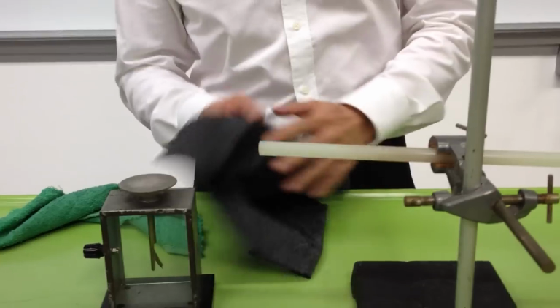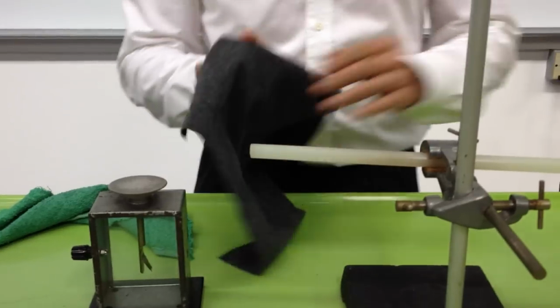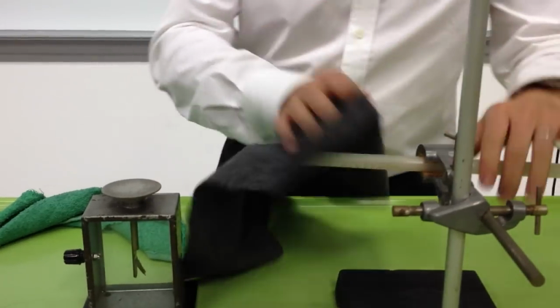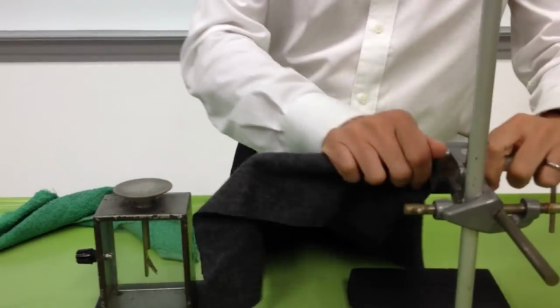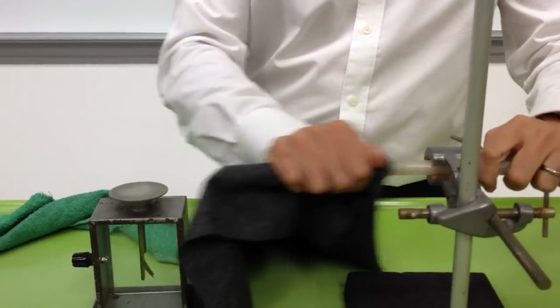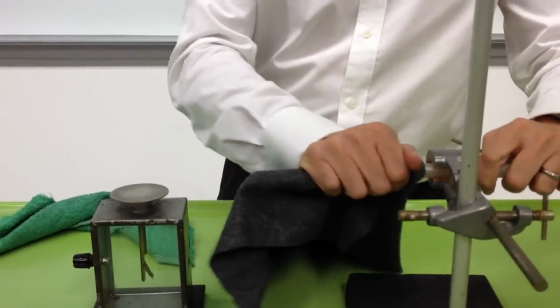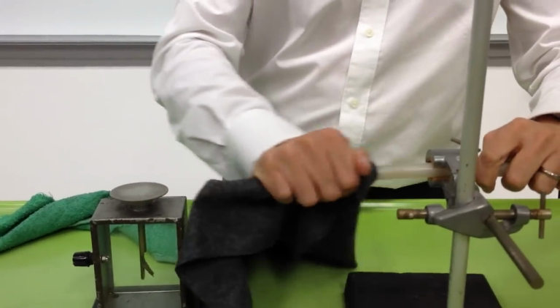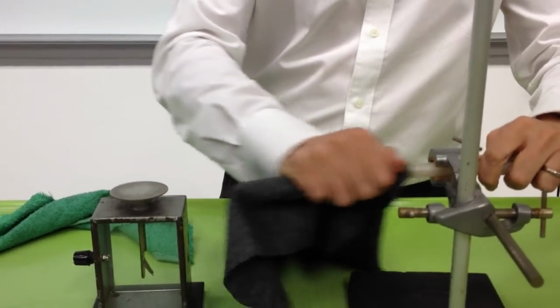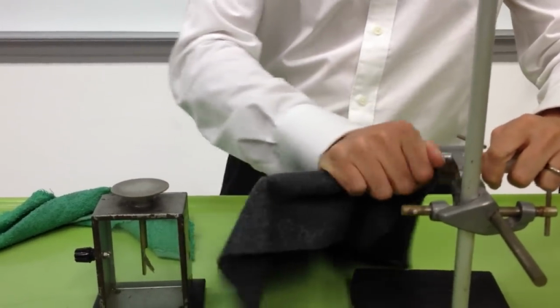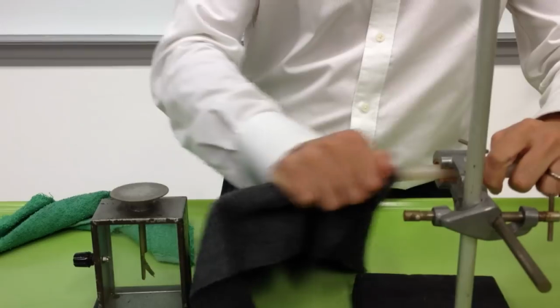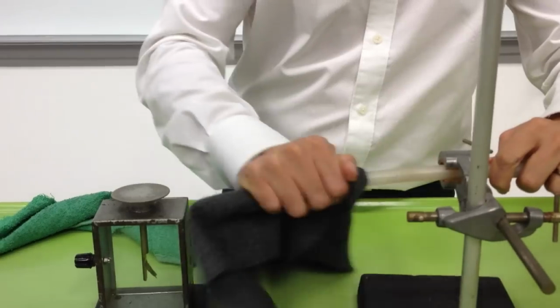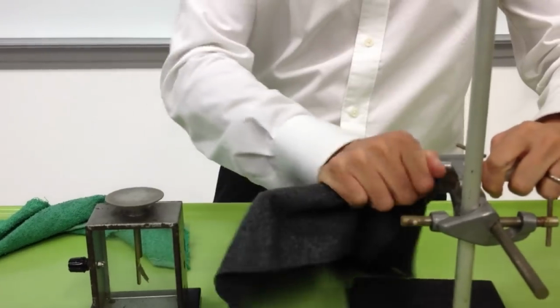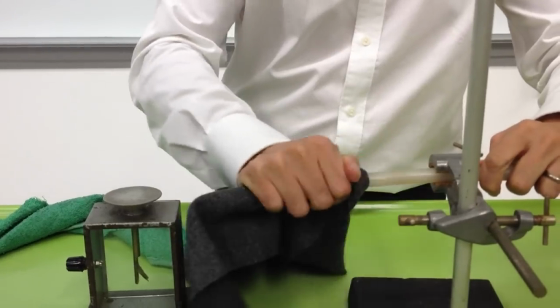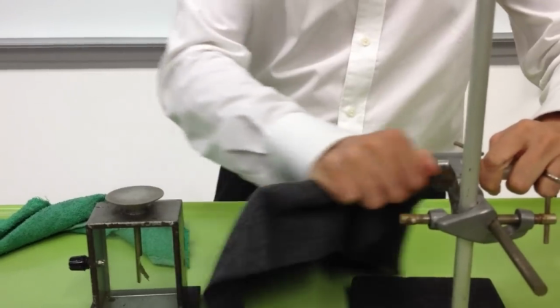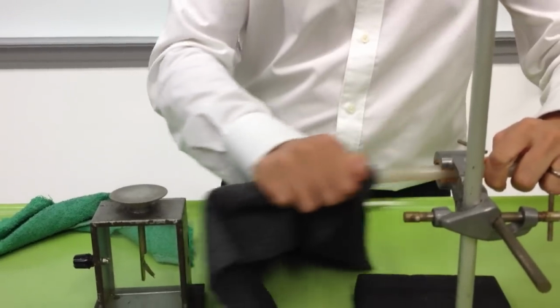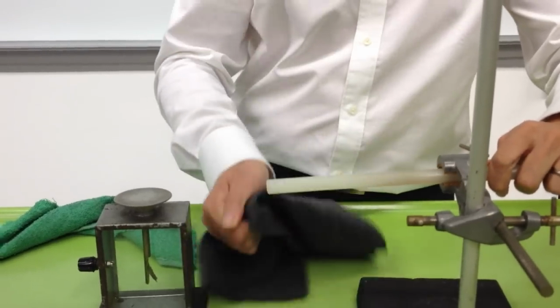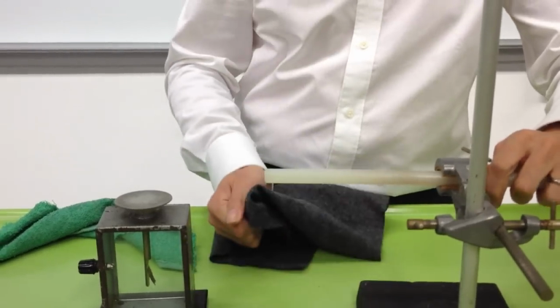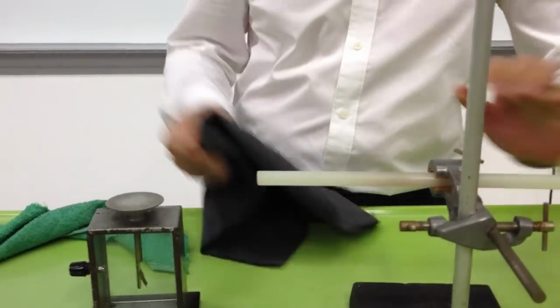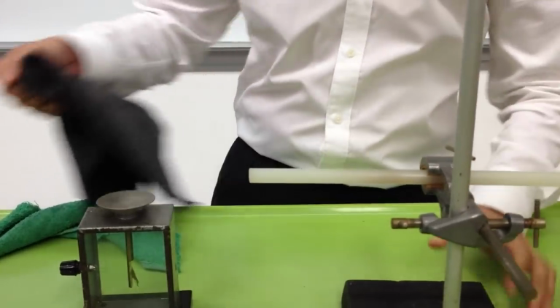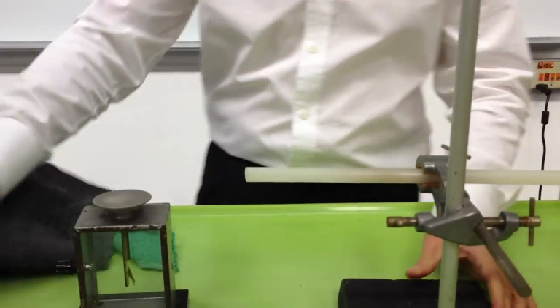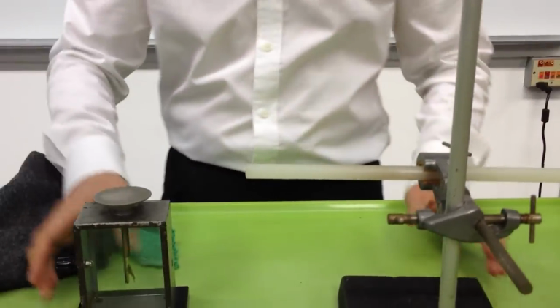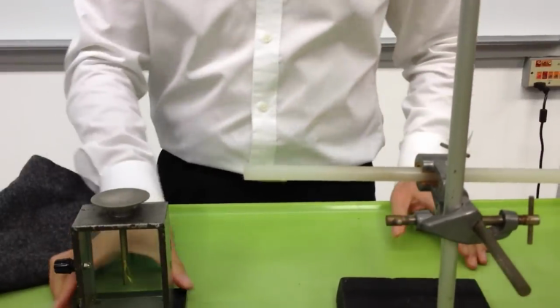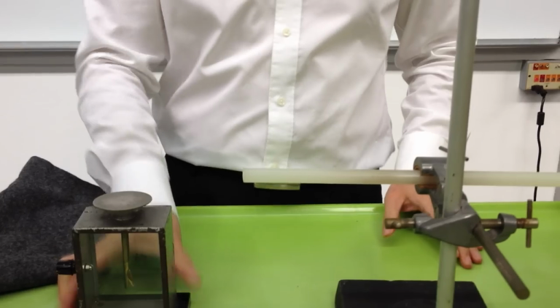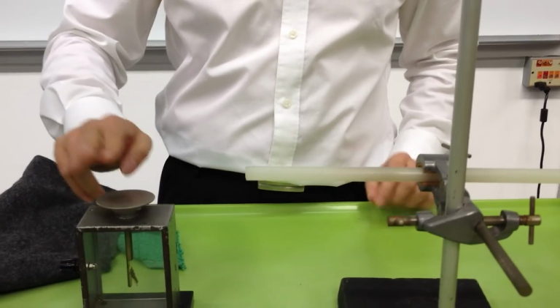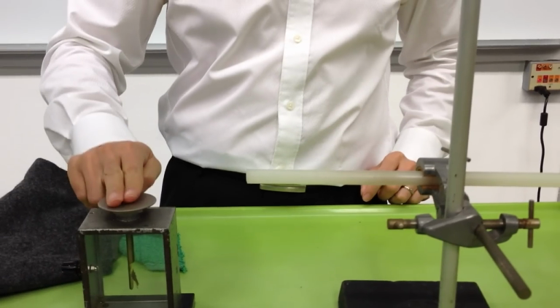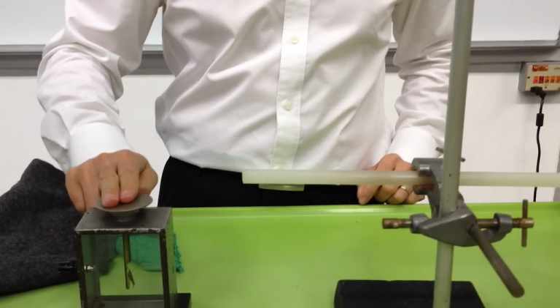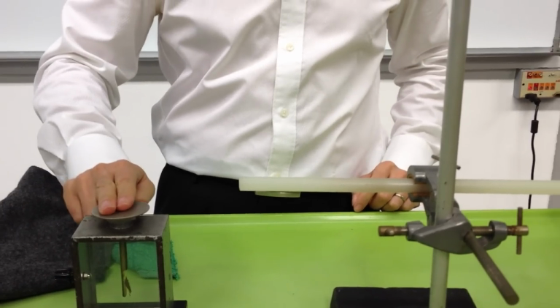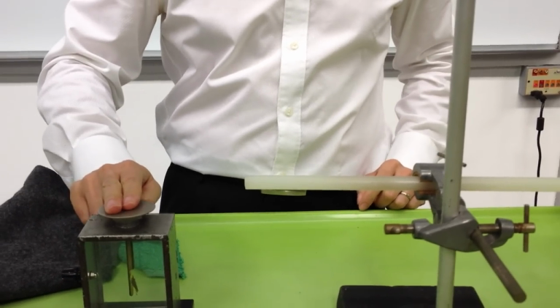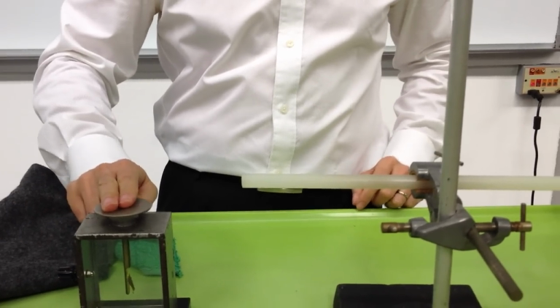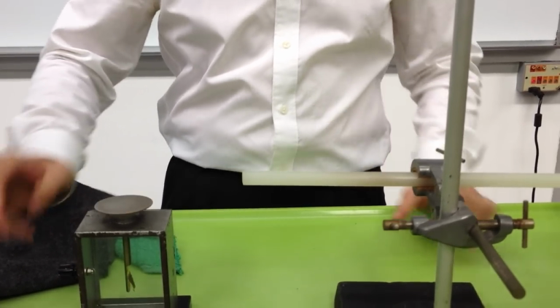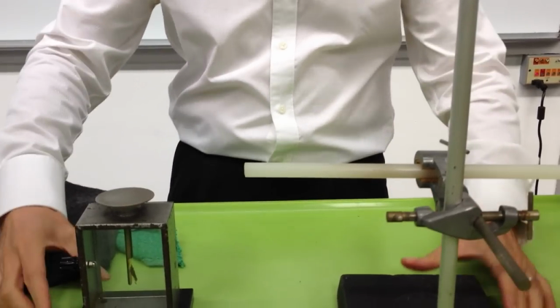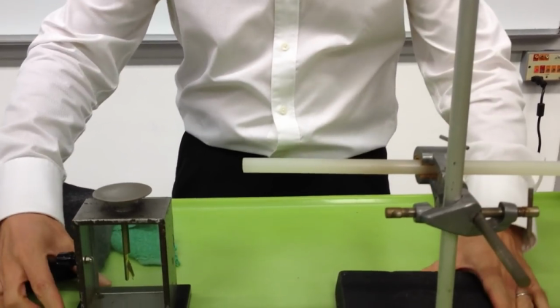We are going to charge out the plastic rod. We discharge the gold leaf electroscope and put it underneath.